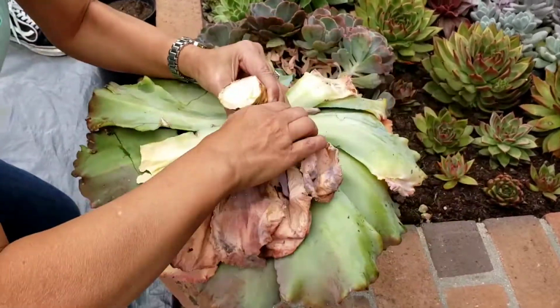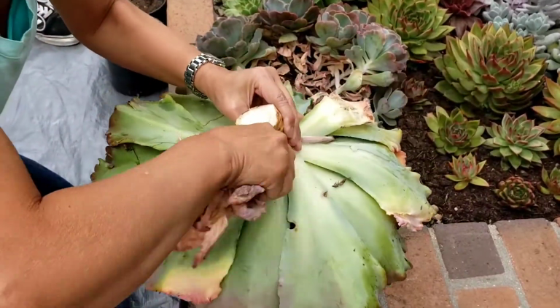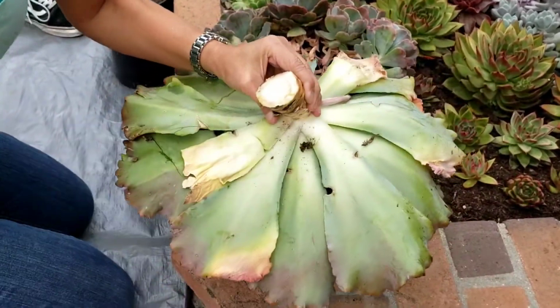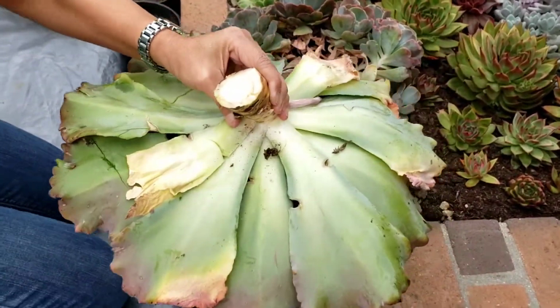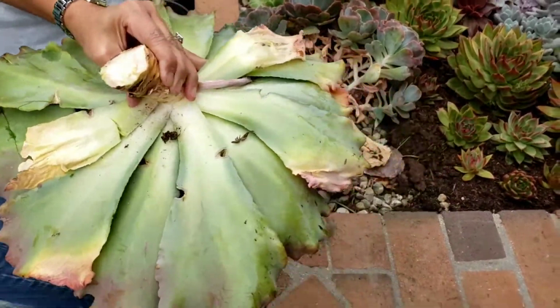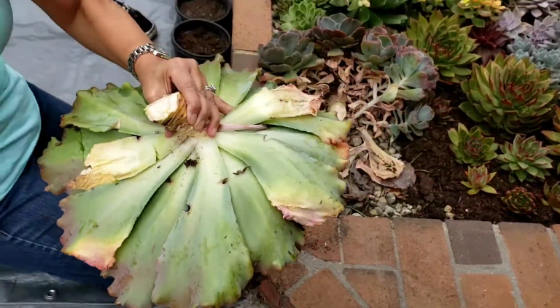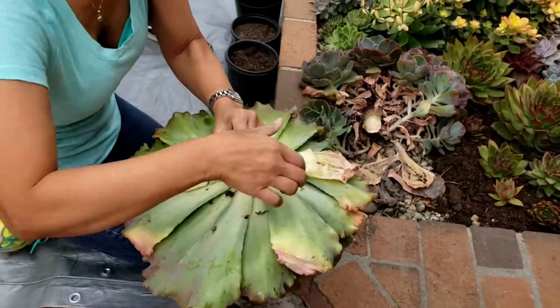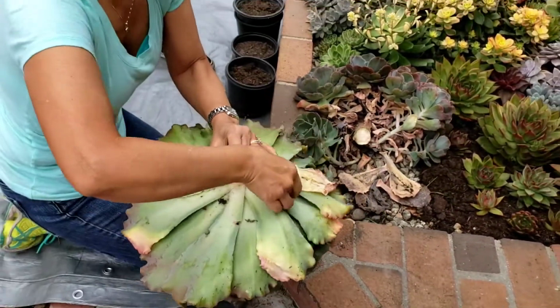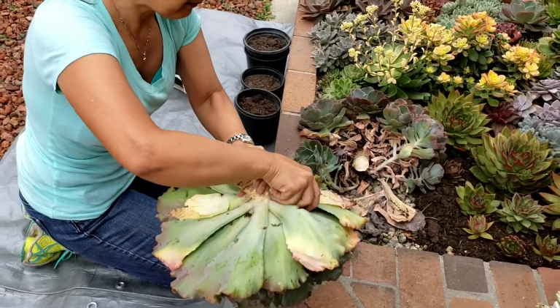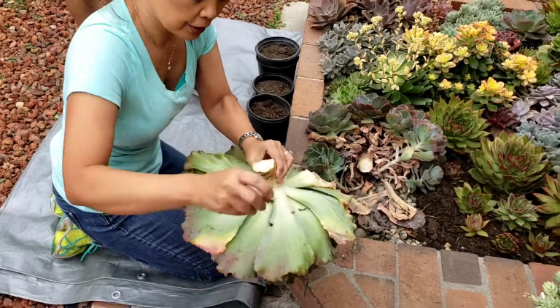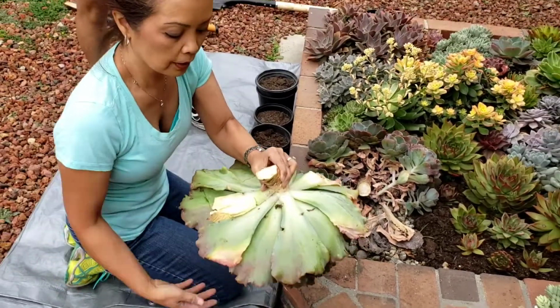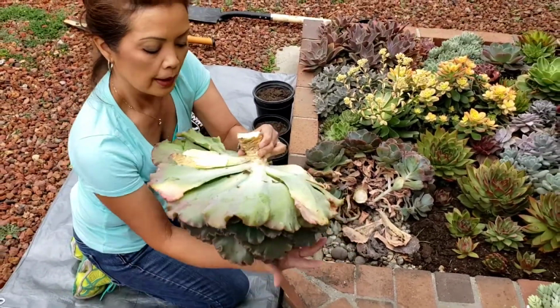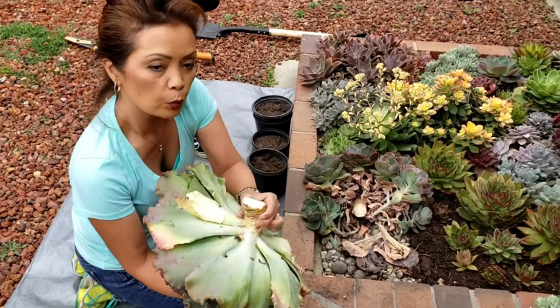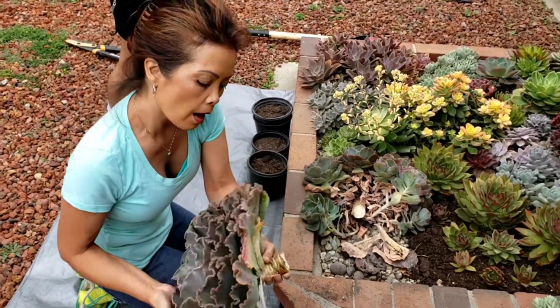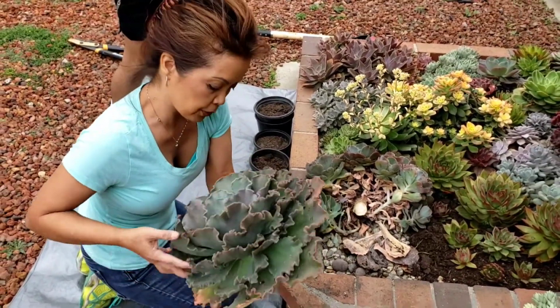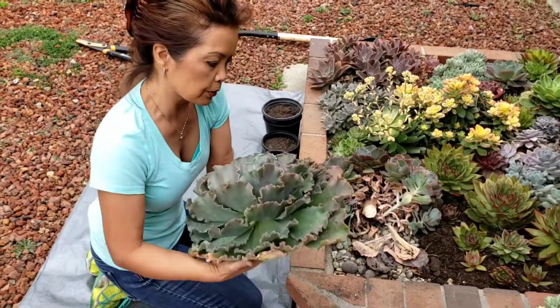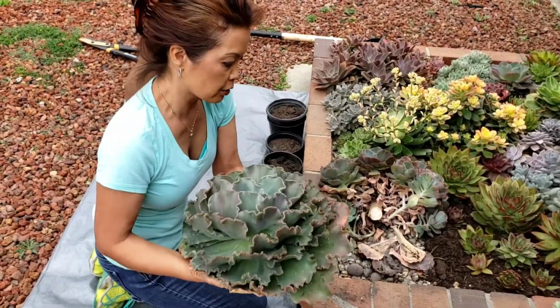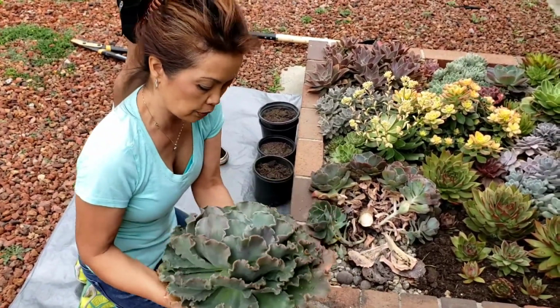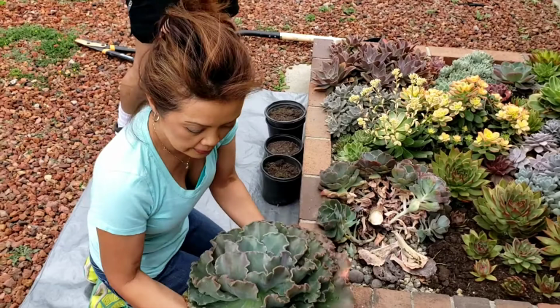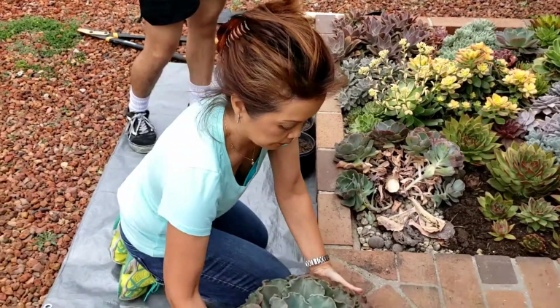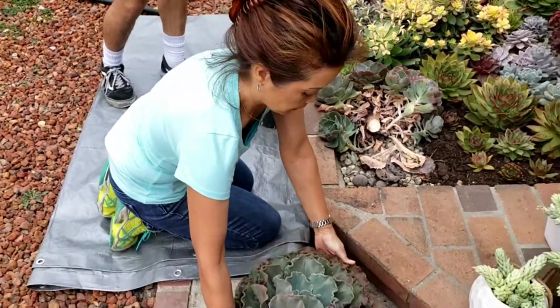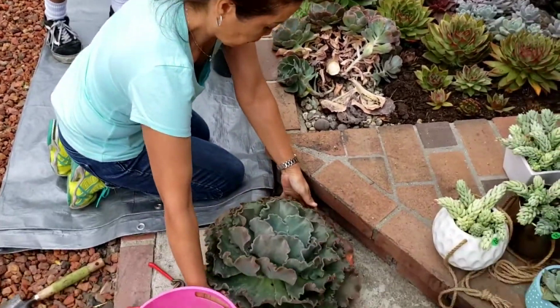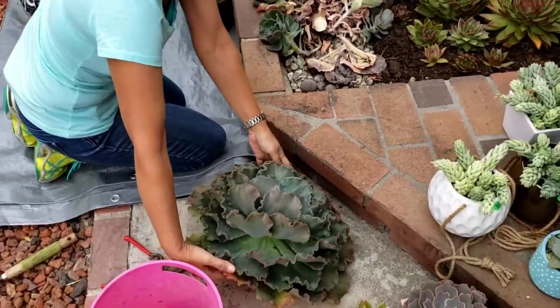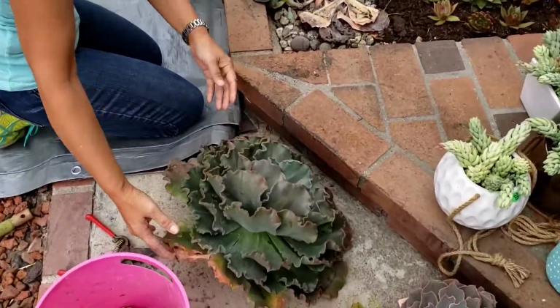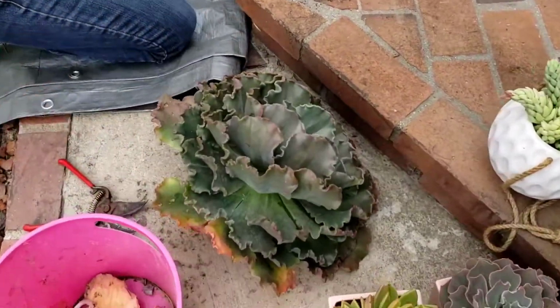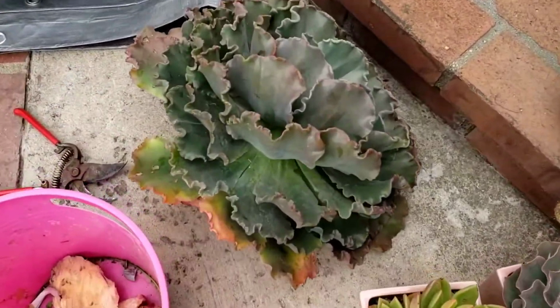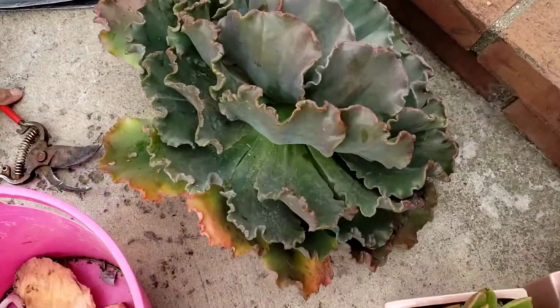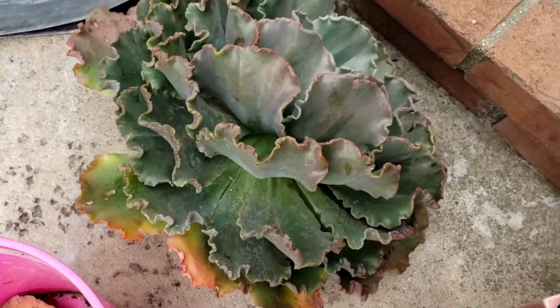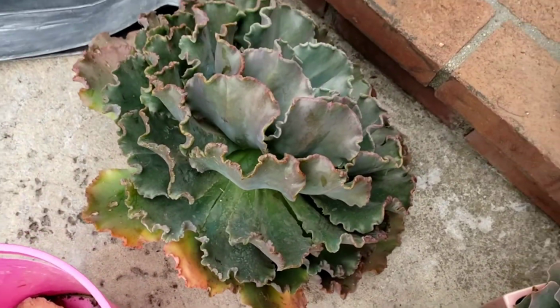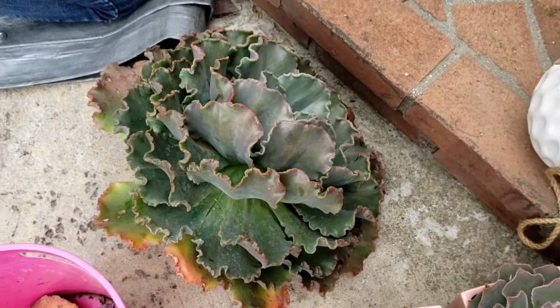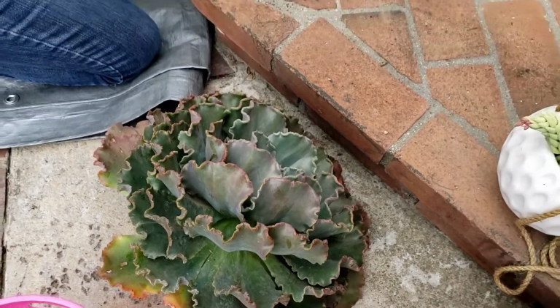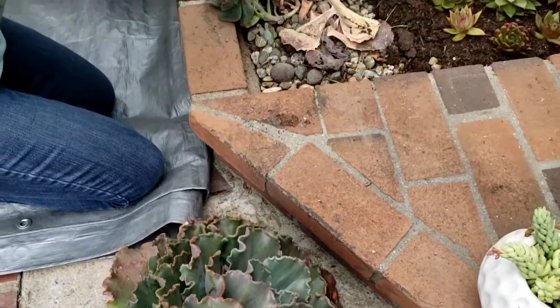I'm going to remove this and replant her. This will produce roots in about two, three months. We'll put her back. So now we can start getting the babies out.